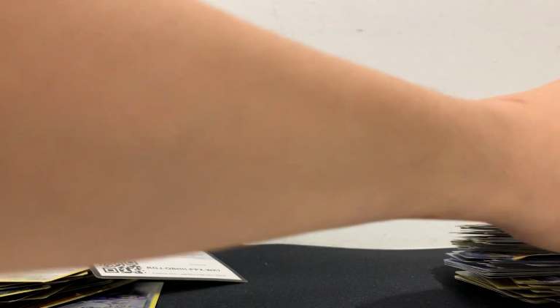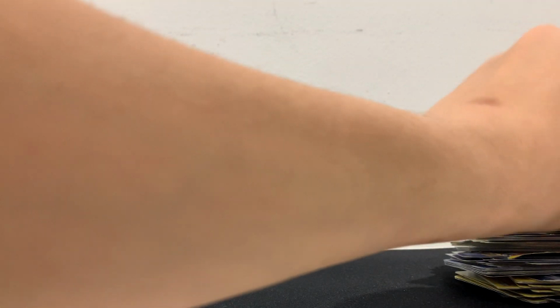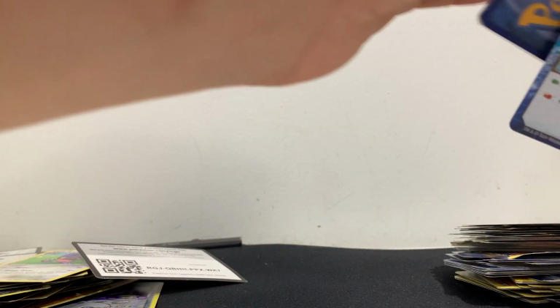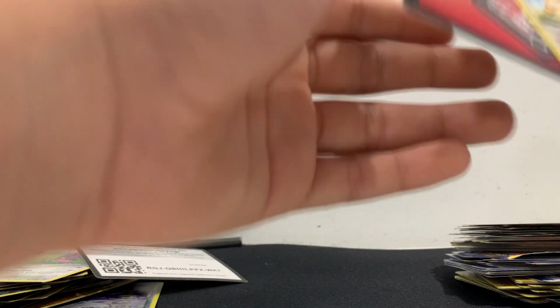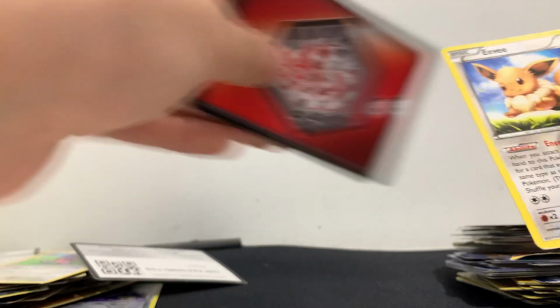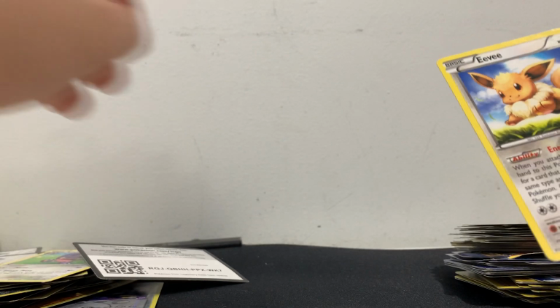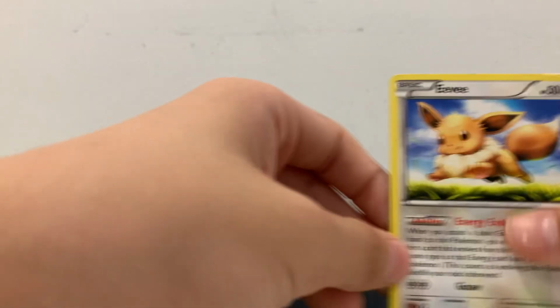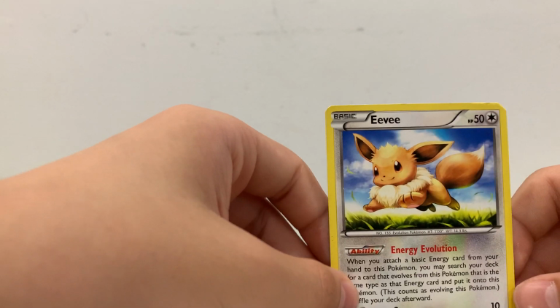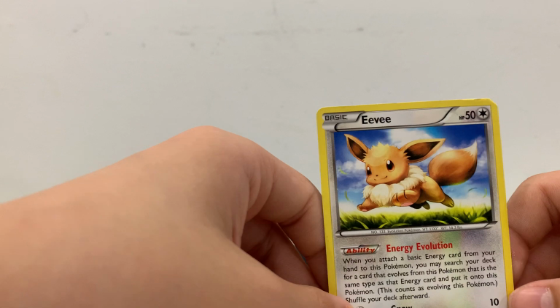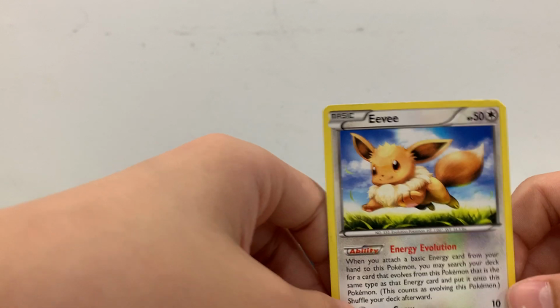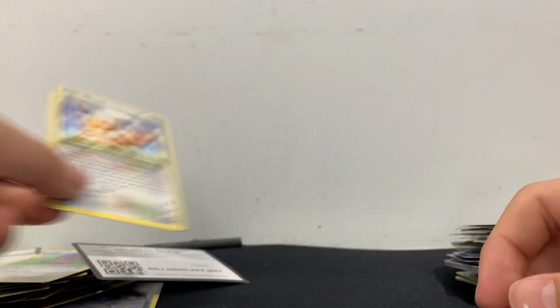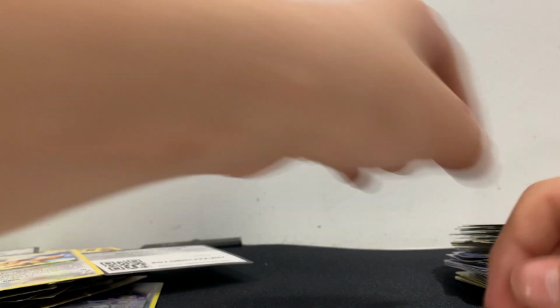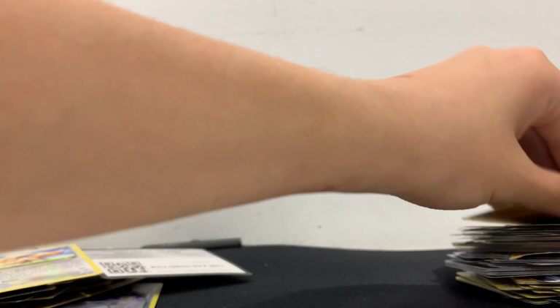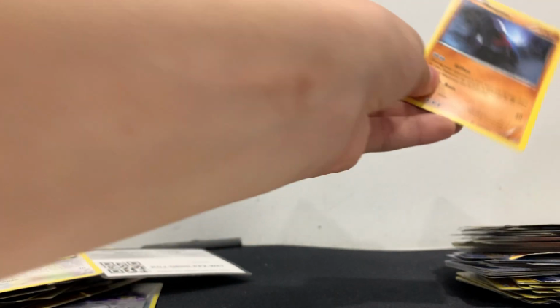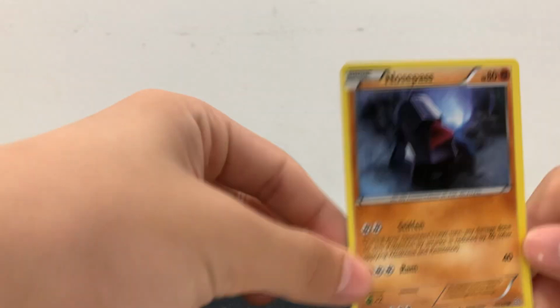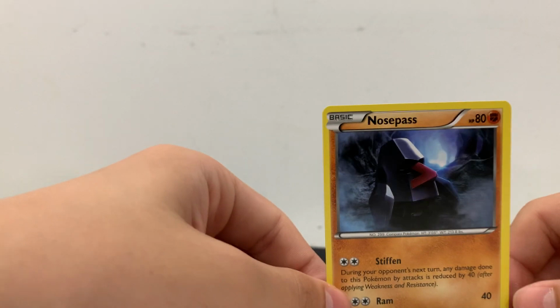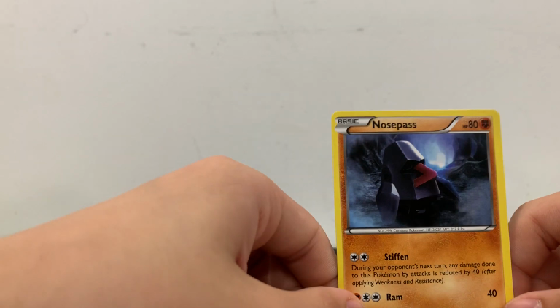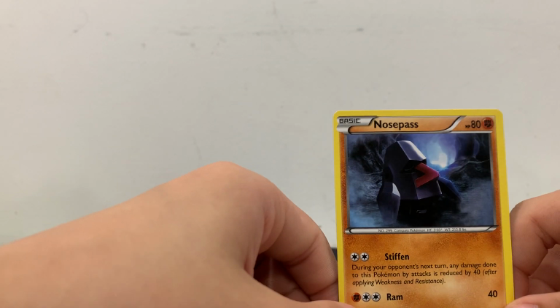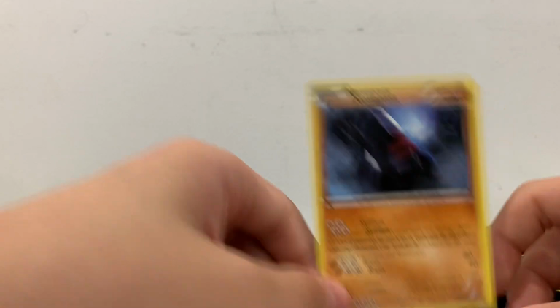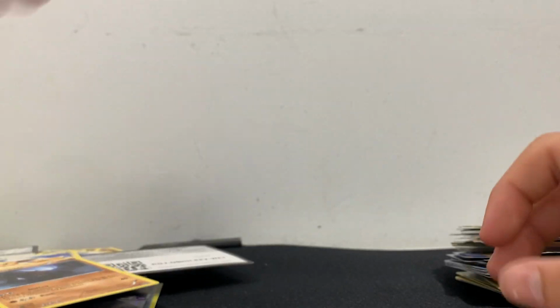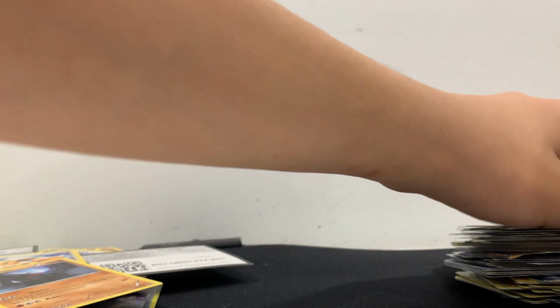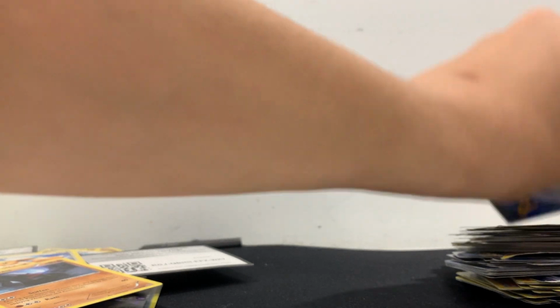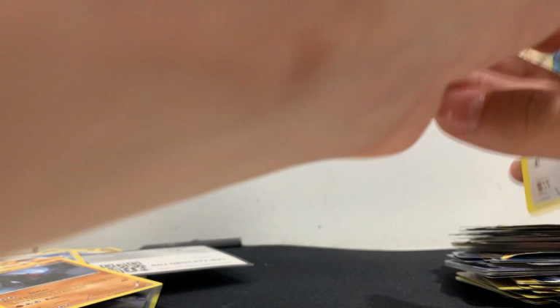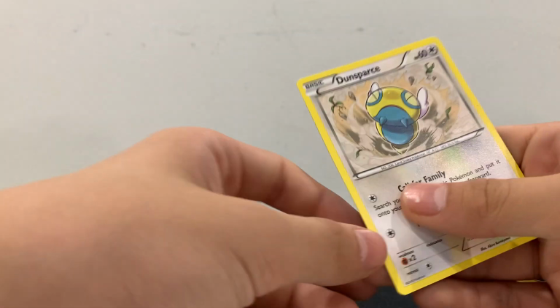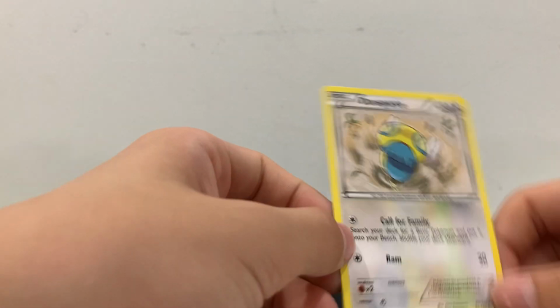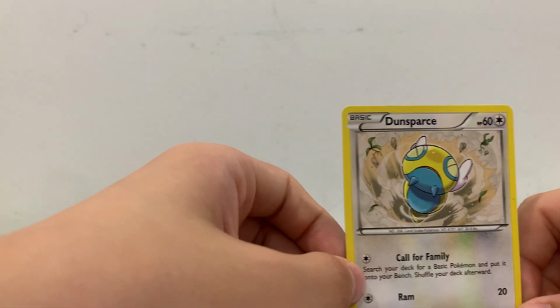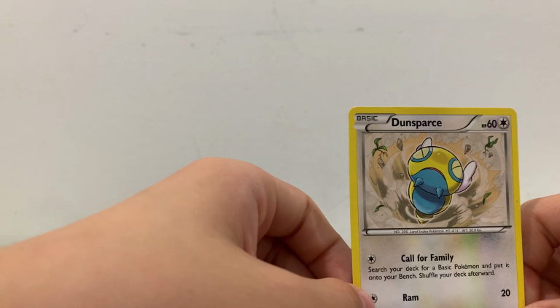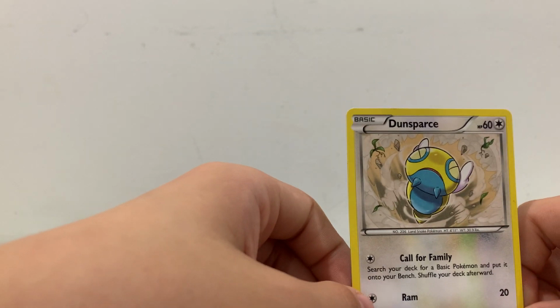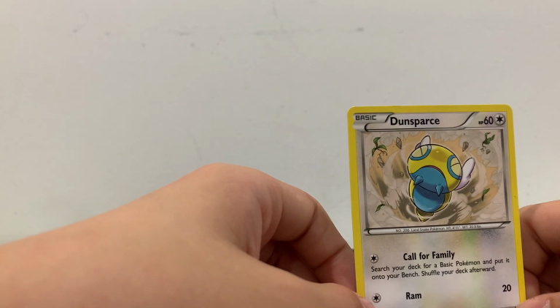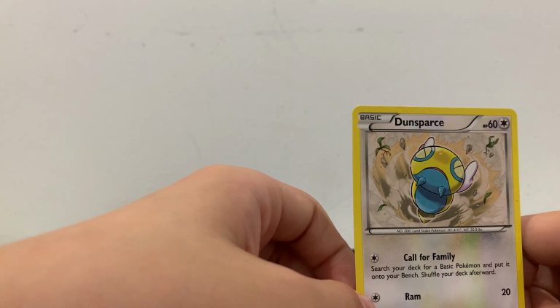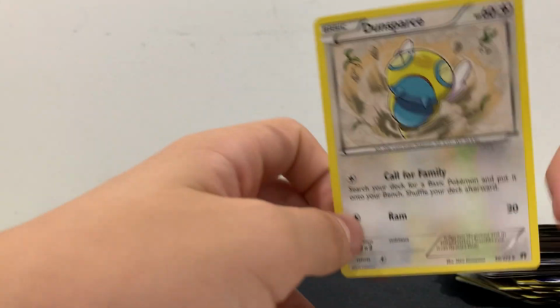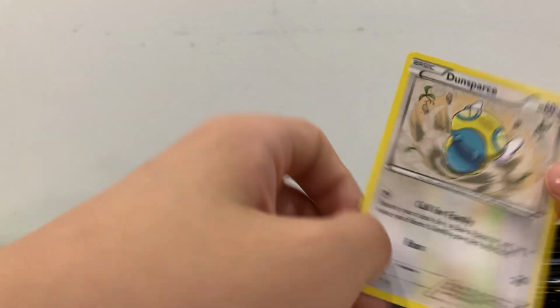Oh, another Eevee — oh there's another different Pokémon. Nosepass — alright, that's pretty good. Then we have a Dunsparce. I've never actually heard of this Pokémon.